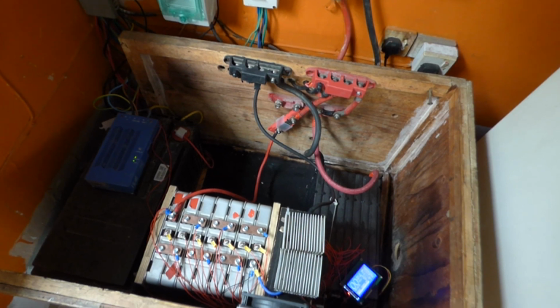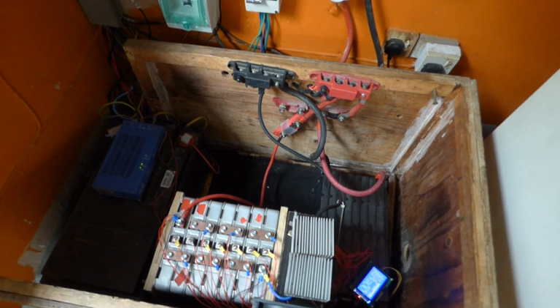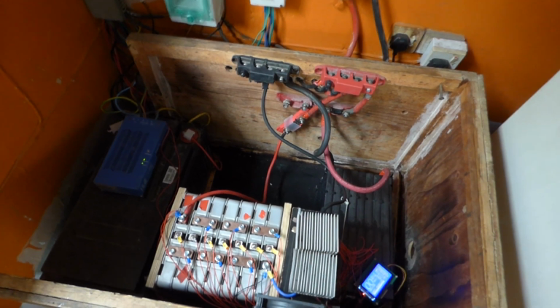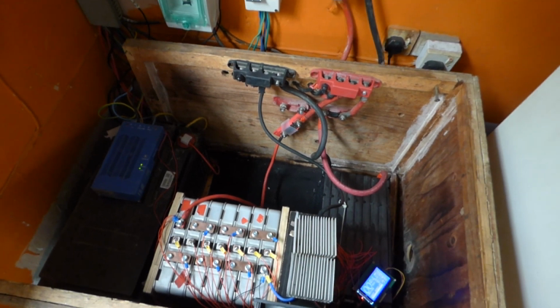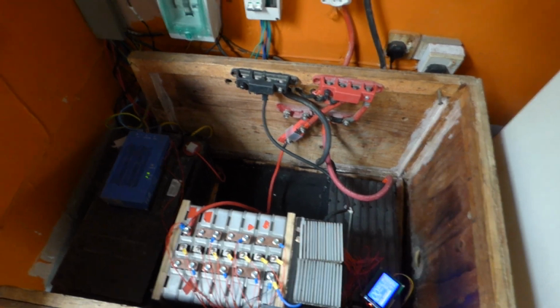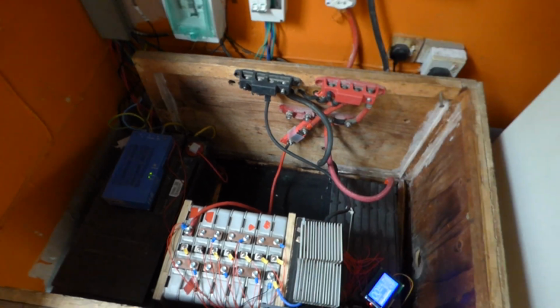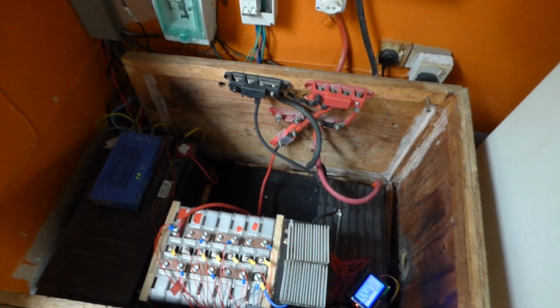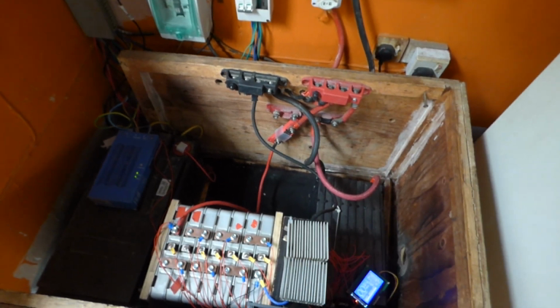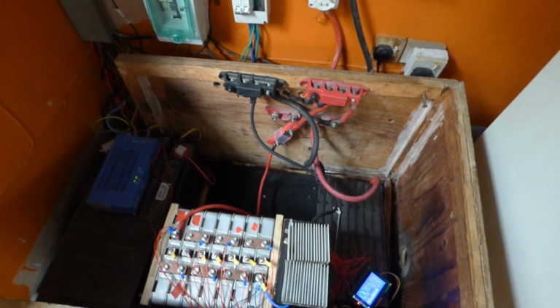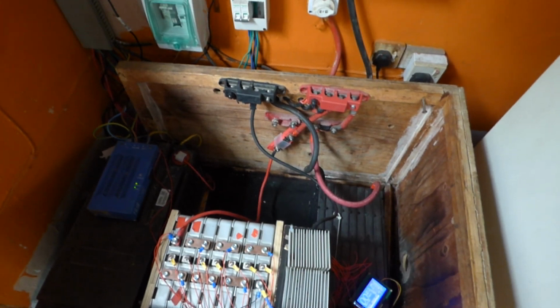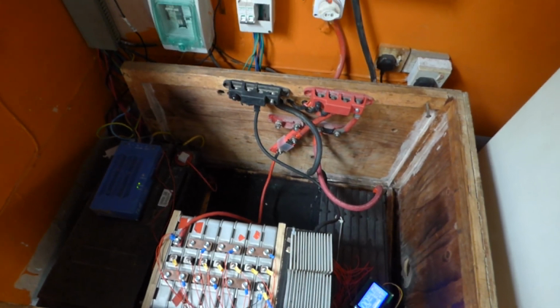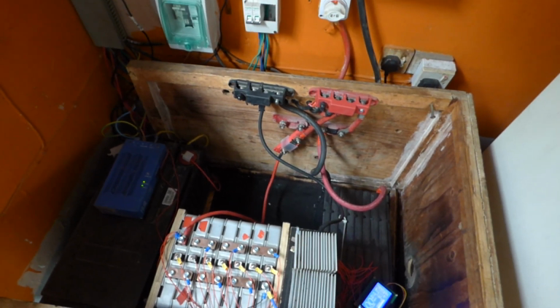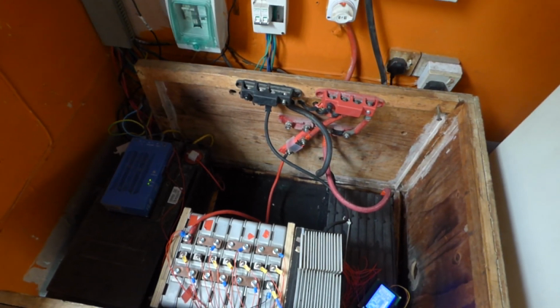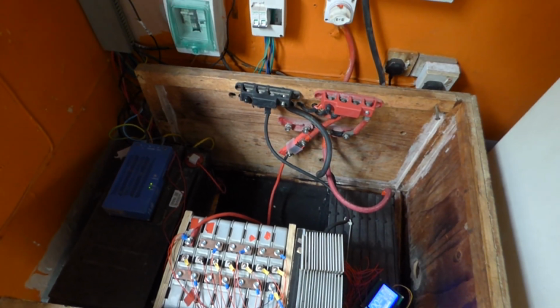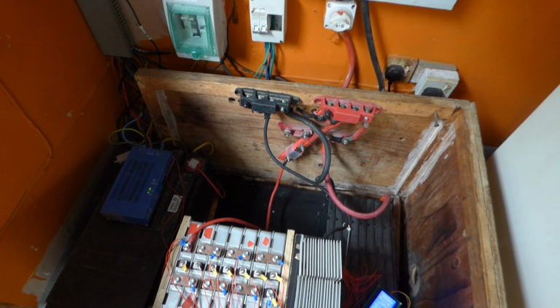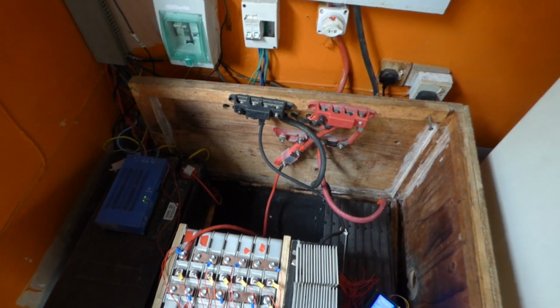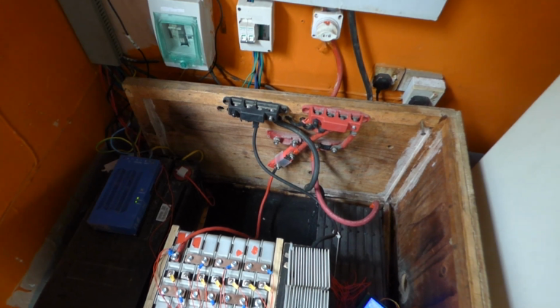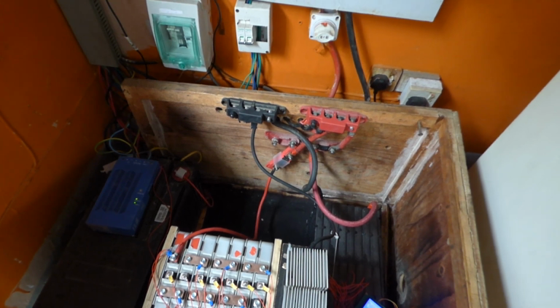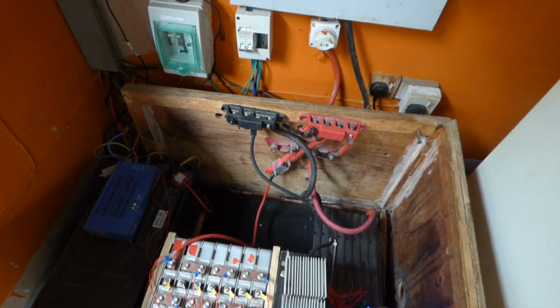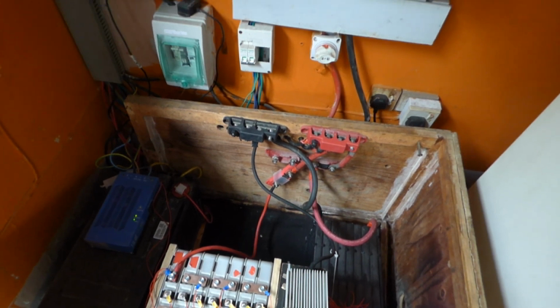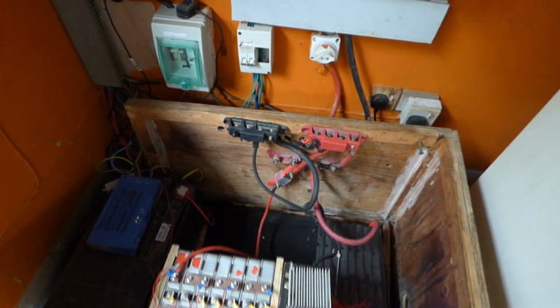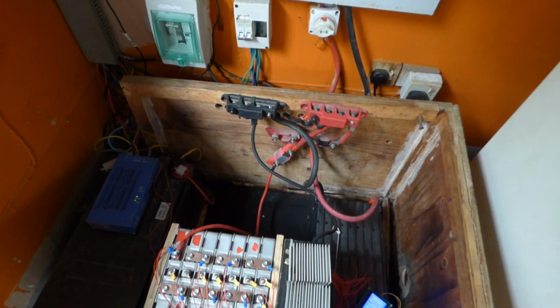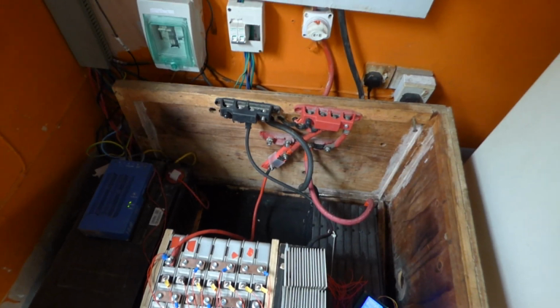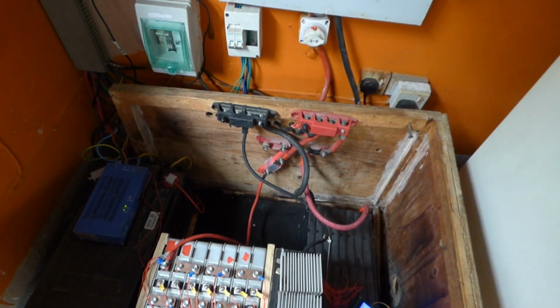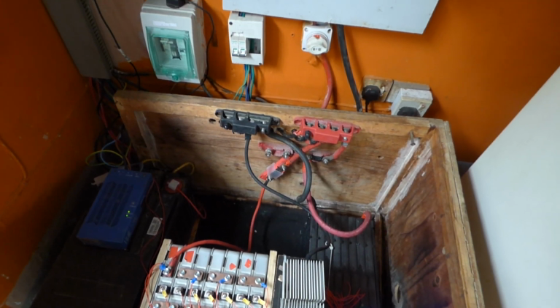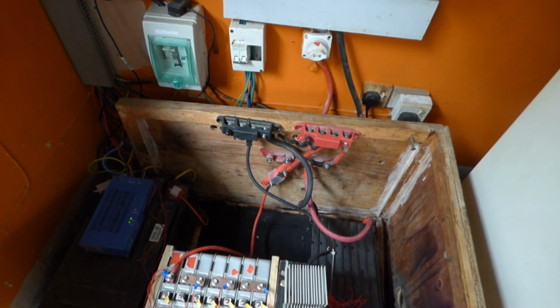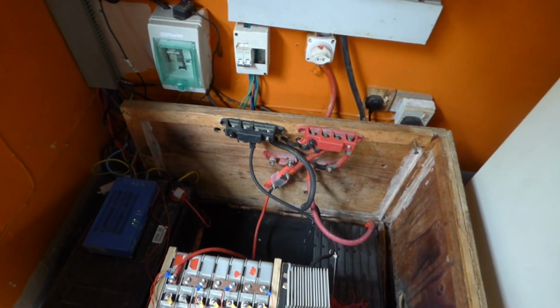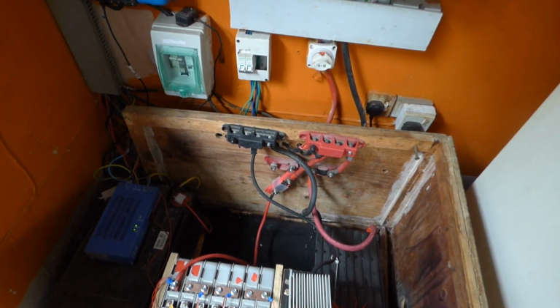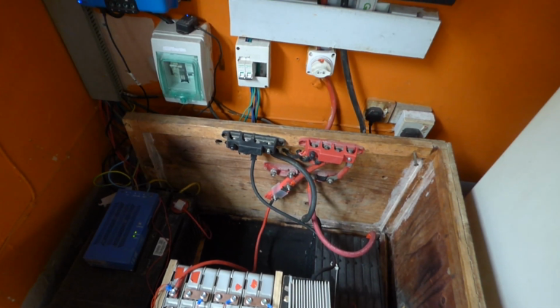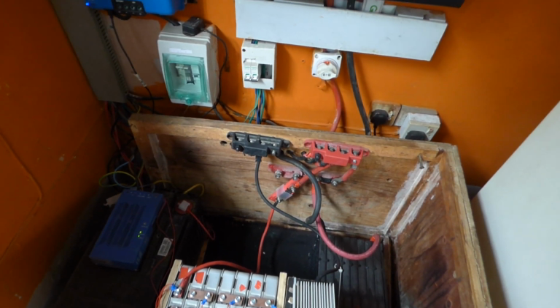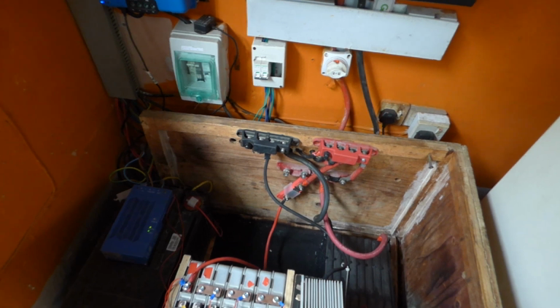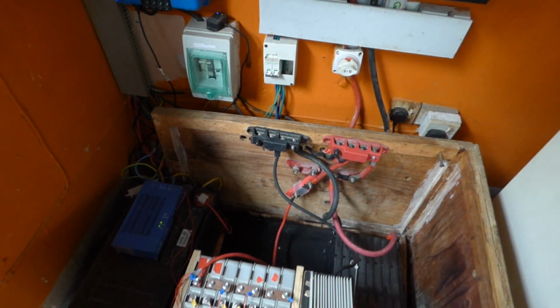Good morning YouTube, this is Dr. Sola coming to you from Lagos, Nigeria. Today I'm doing a video on my new setup and also covering my new BMS.